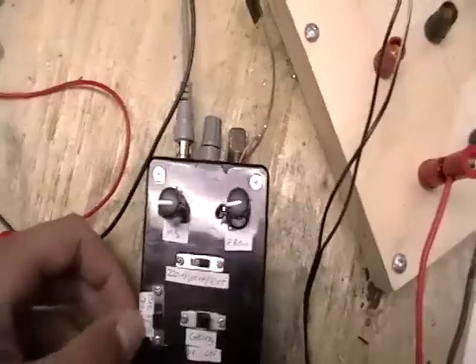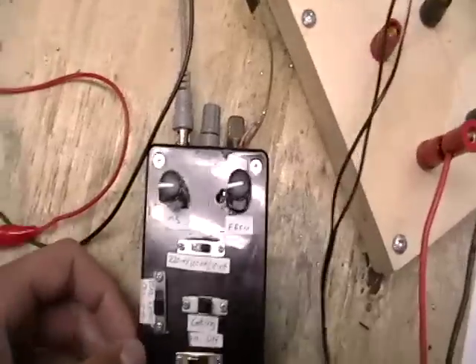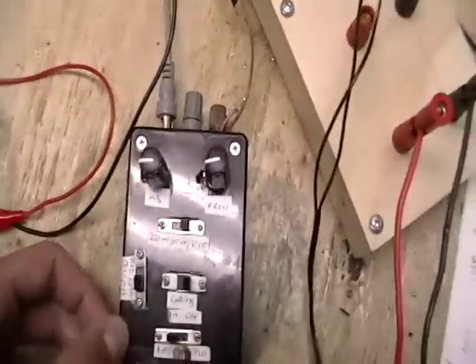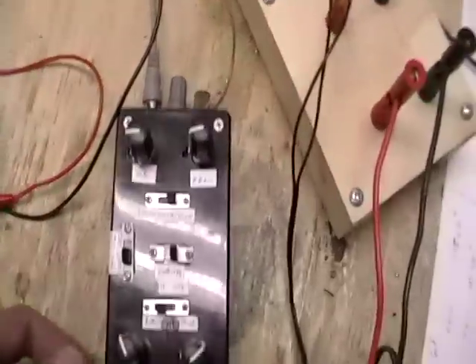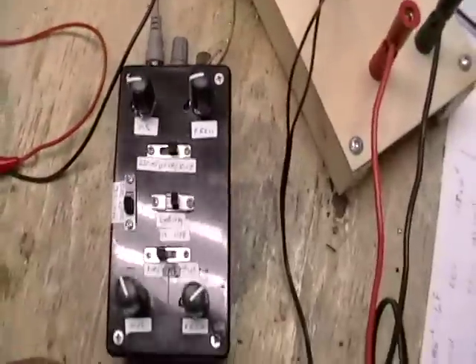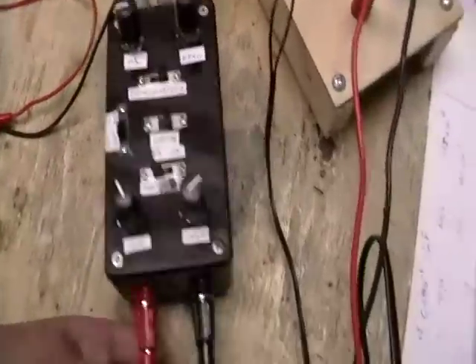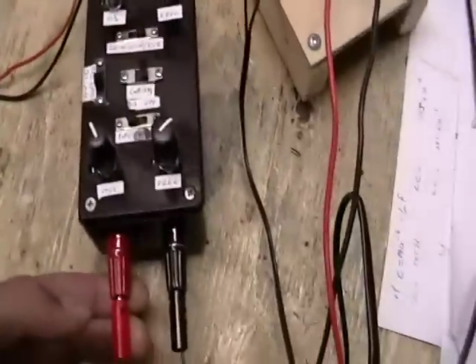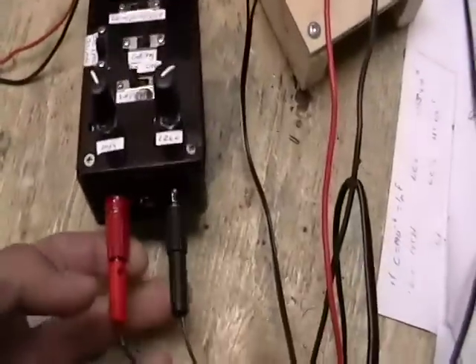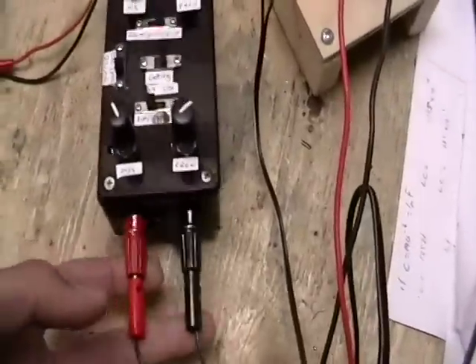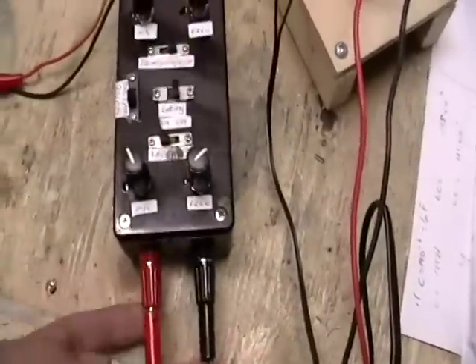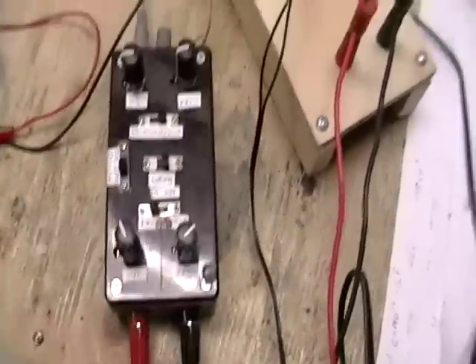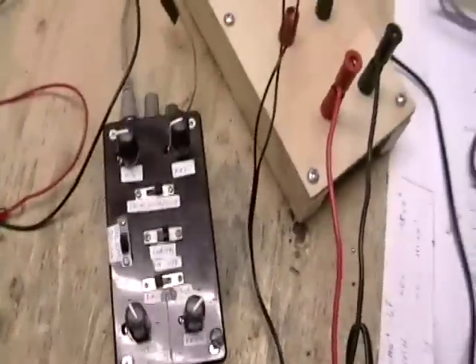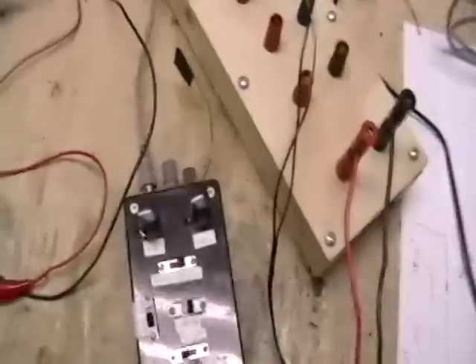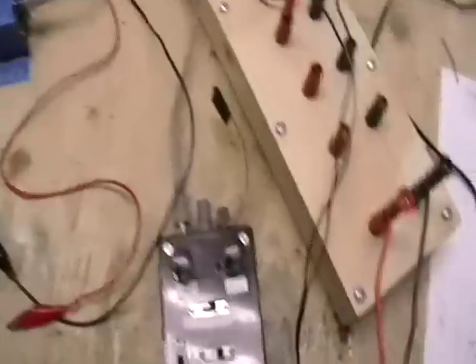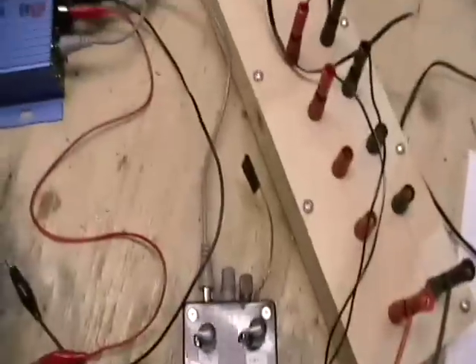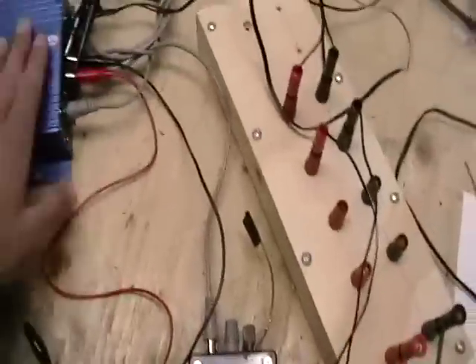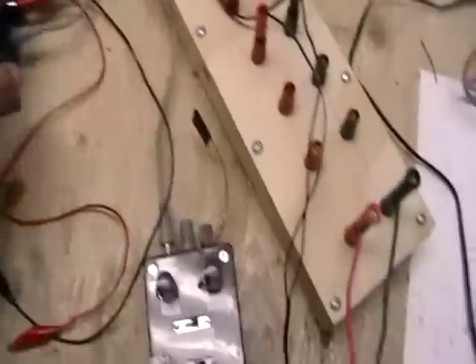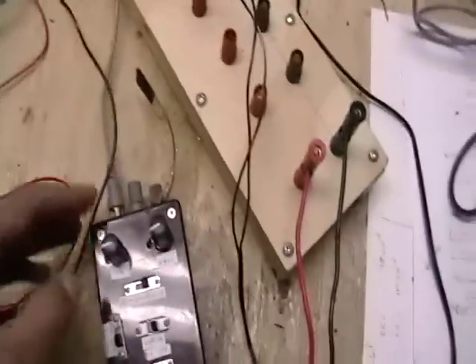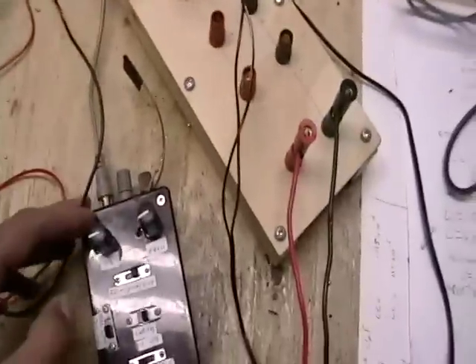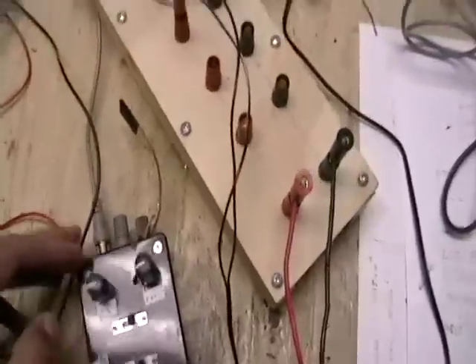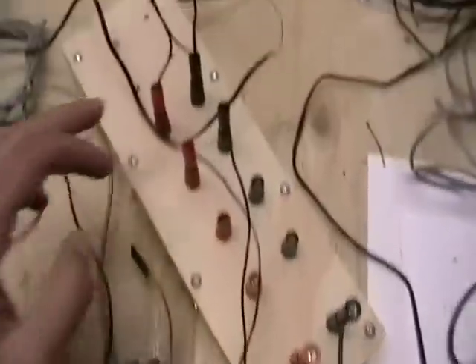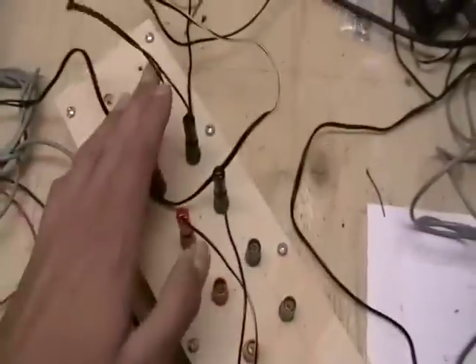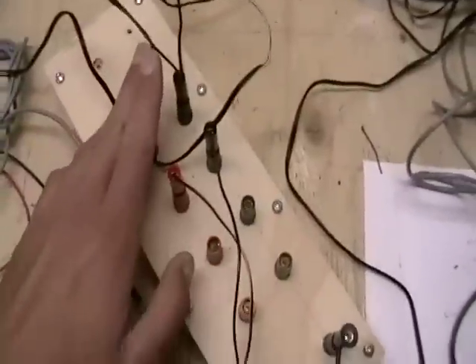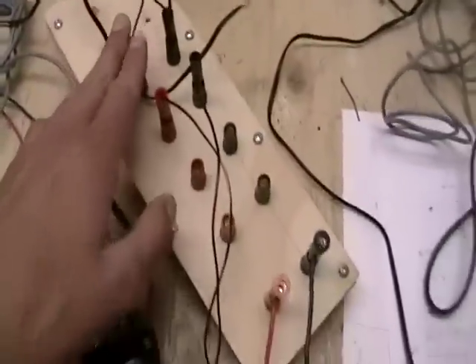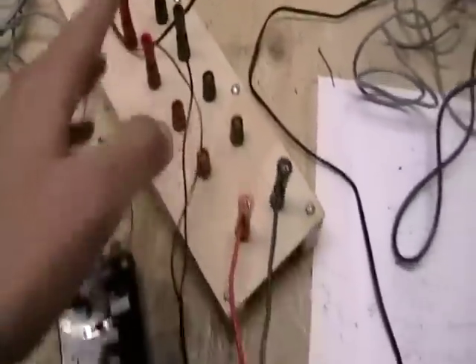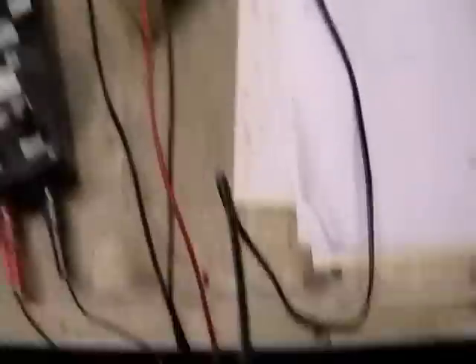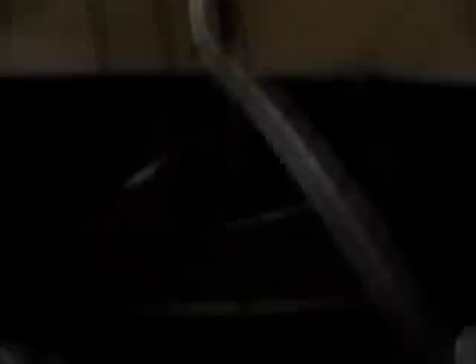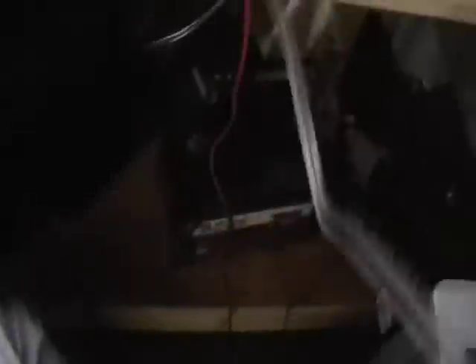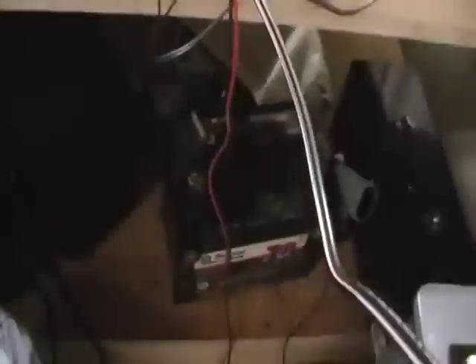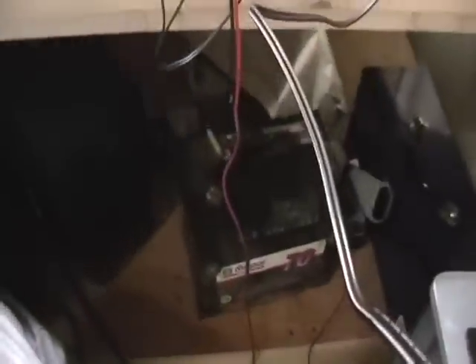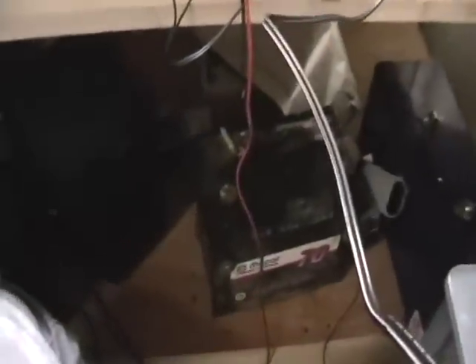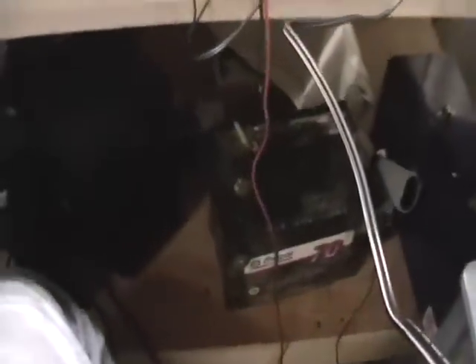The generator is based on a 555 timer, so it generates a nice and clean square wave. Then the amplifier and the square wave generator are connected up to this bar here, which goes to our 12 volt battery.